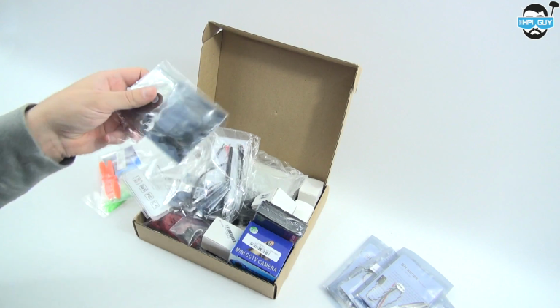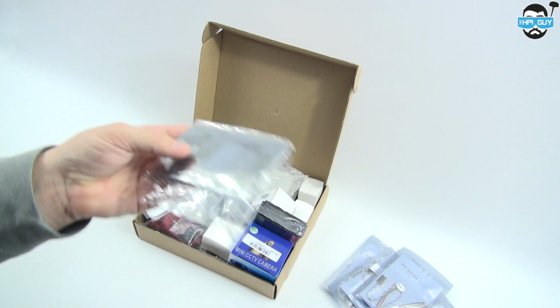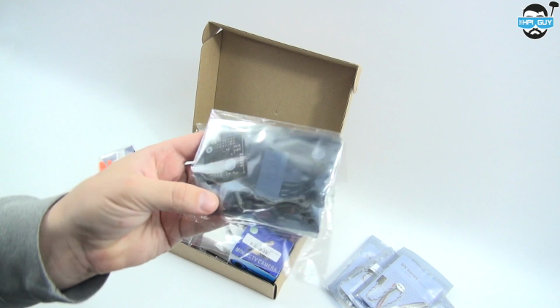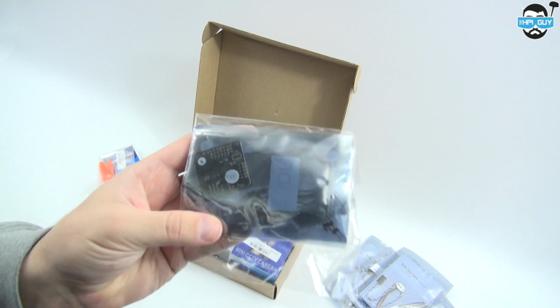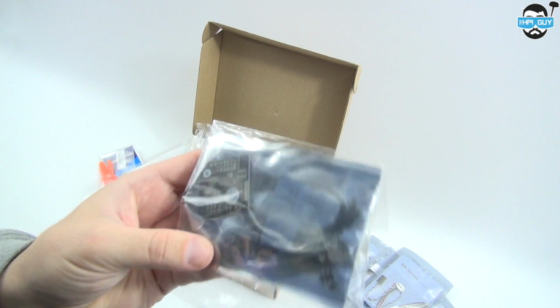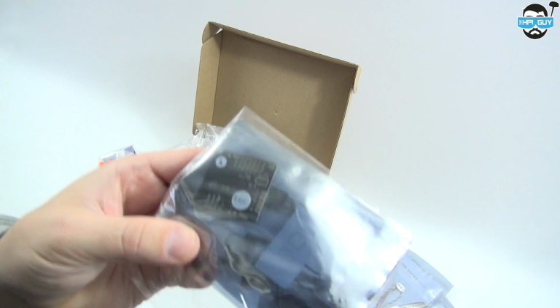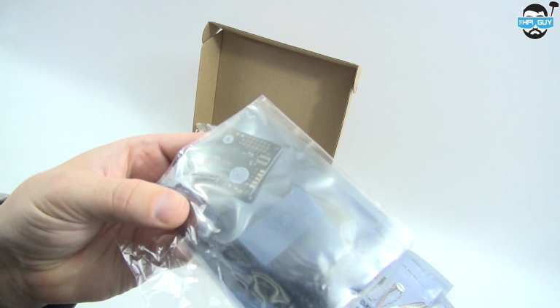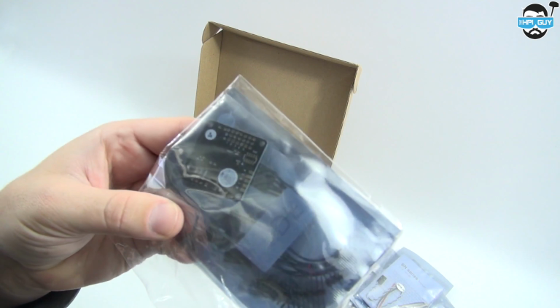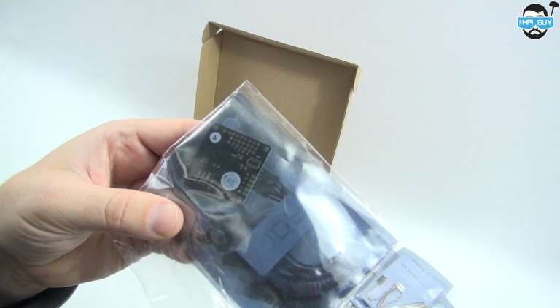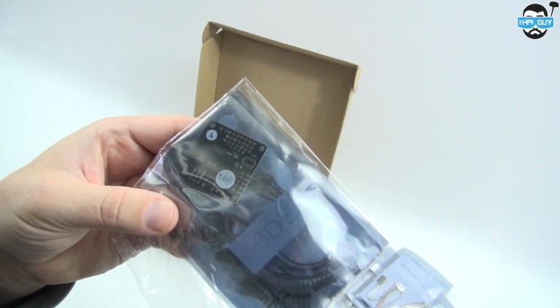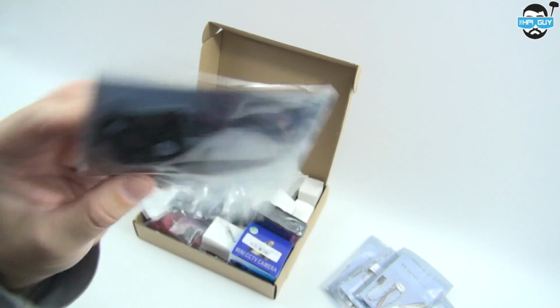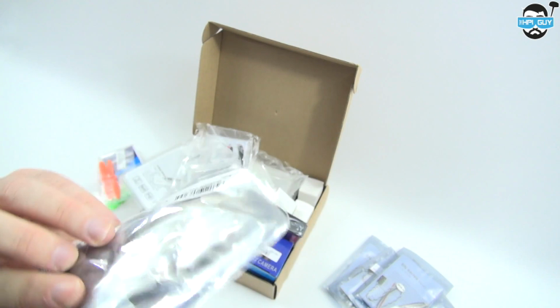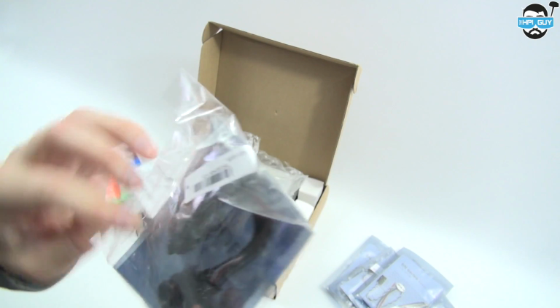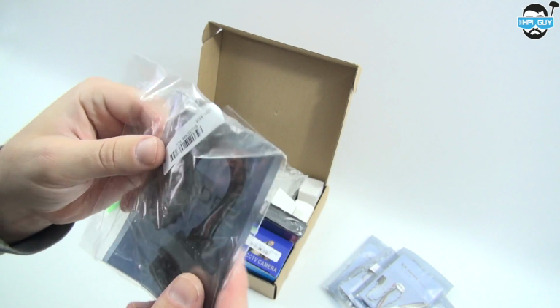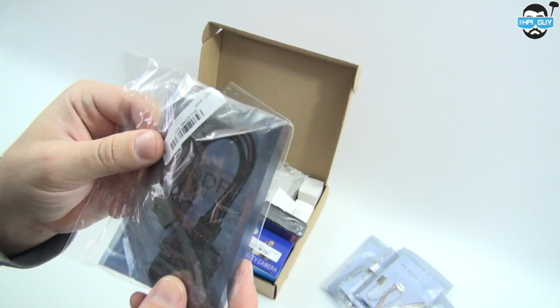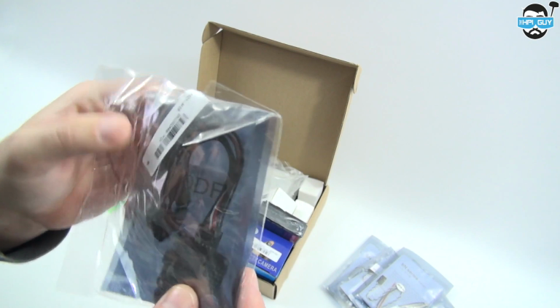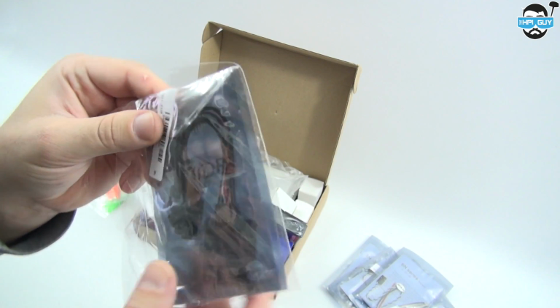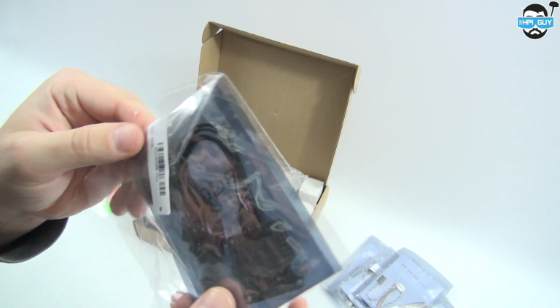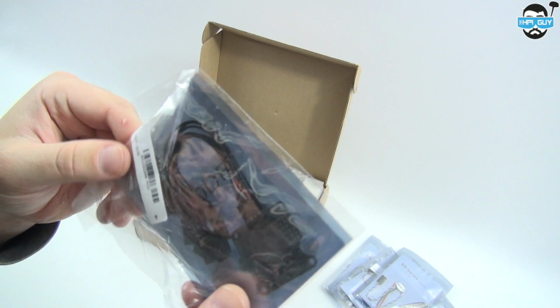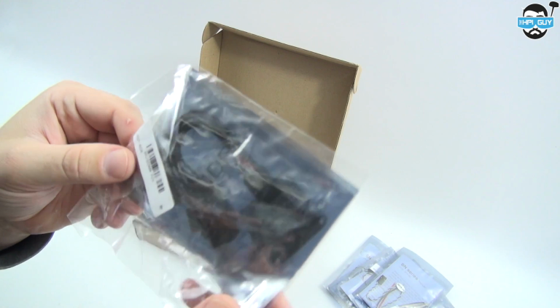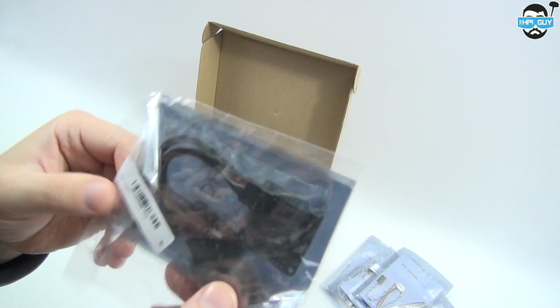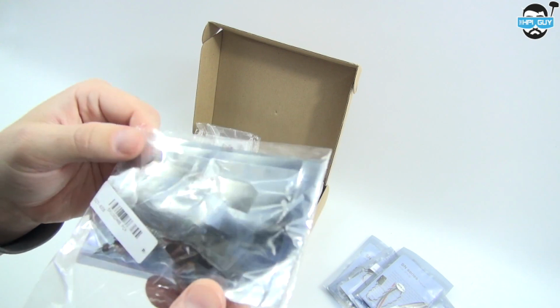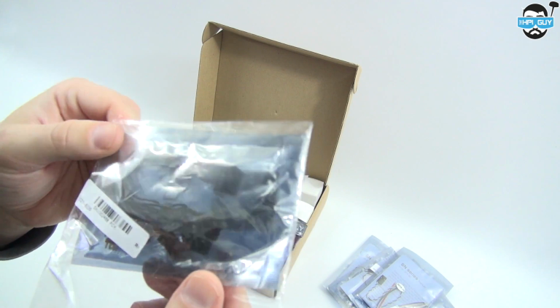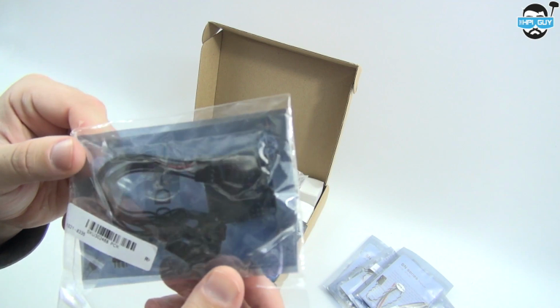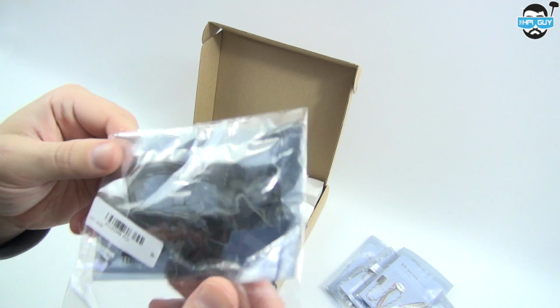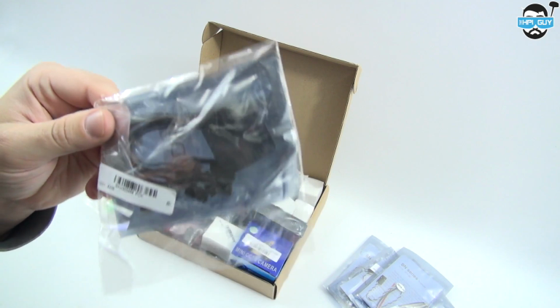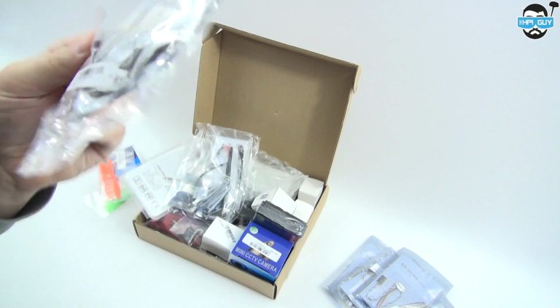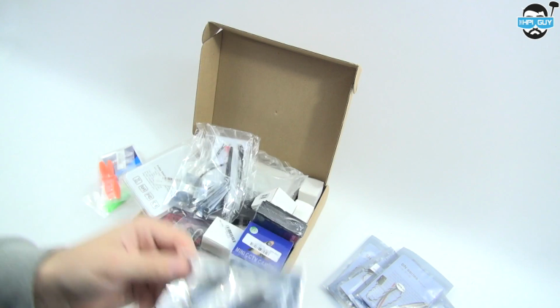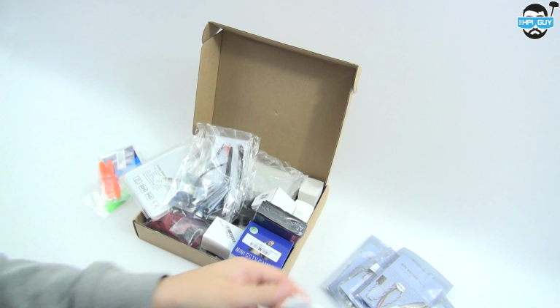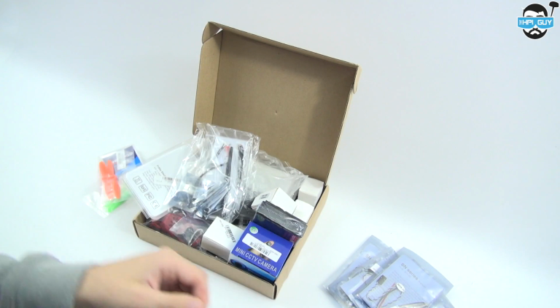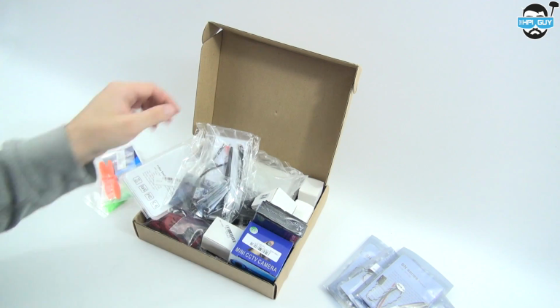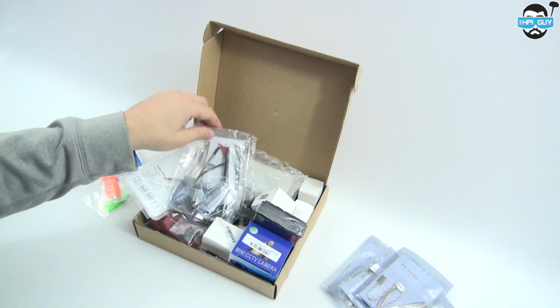For the flight controller, it's pretty much obvious — the Naze 32. We've actually got the breakout cables and everything included with this, which was a nice surprise. Again, links will be in the description.